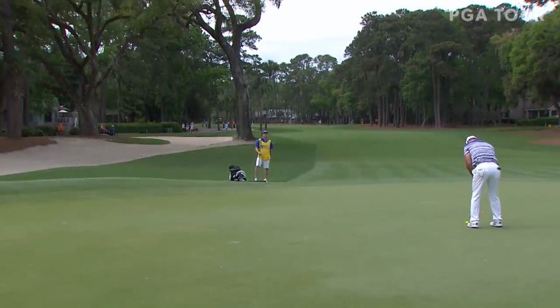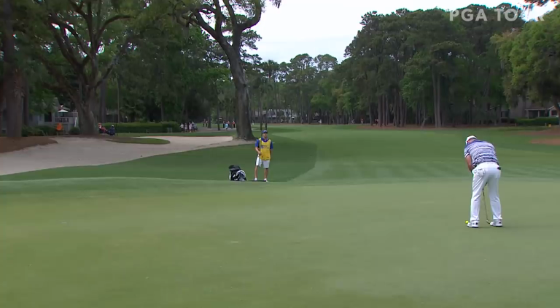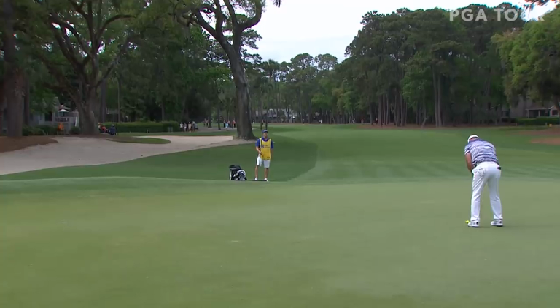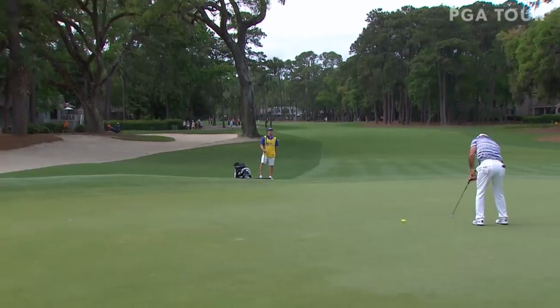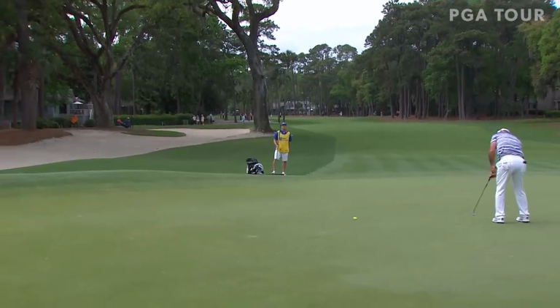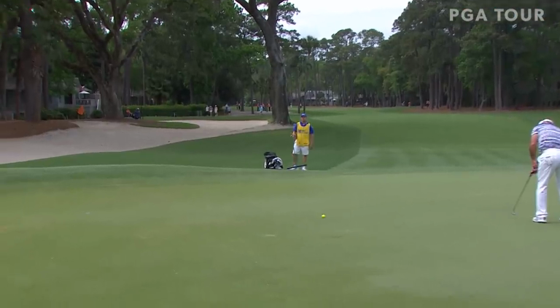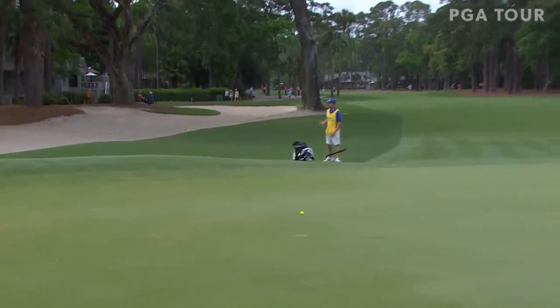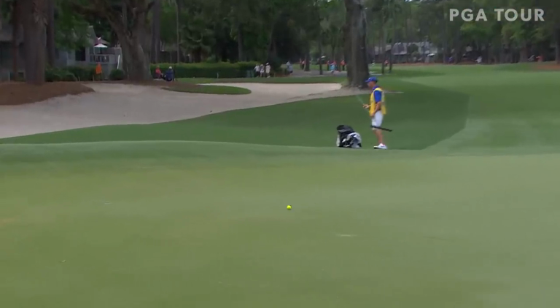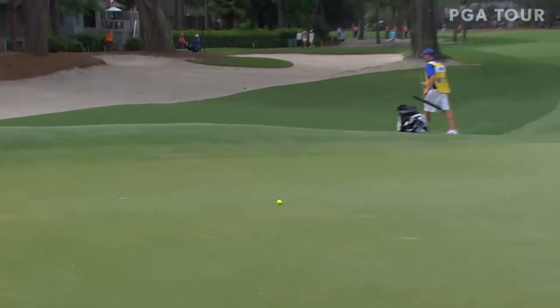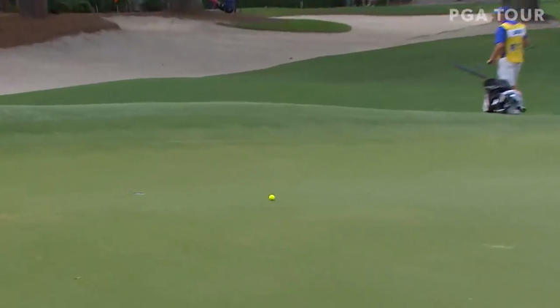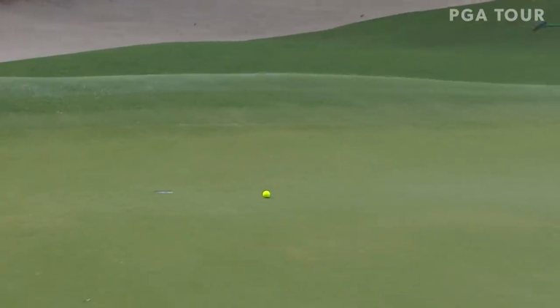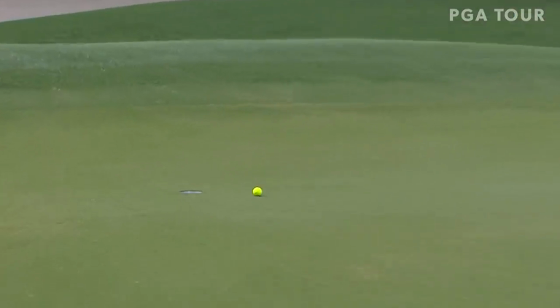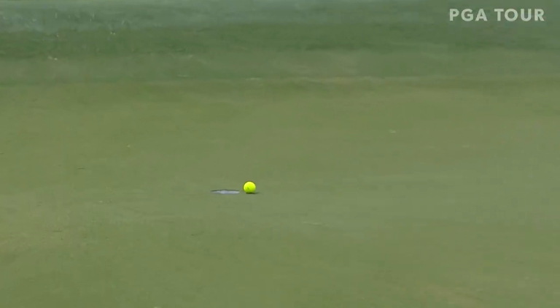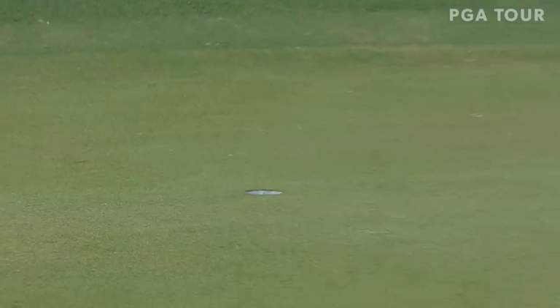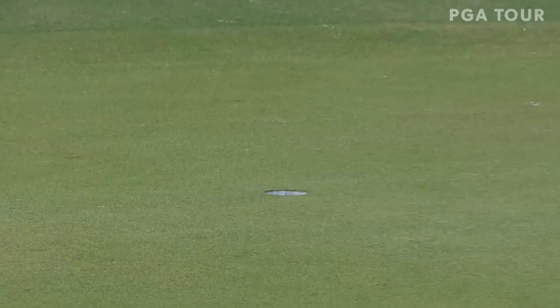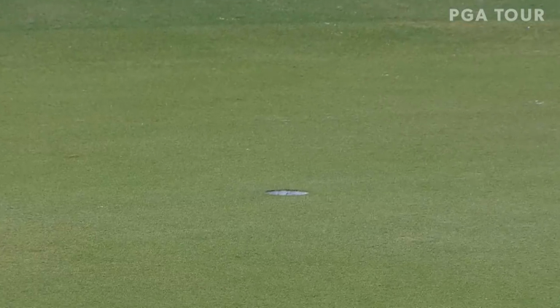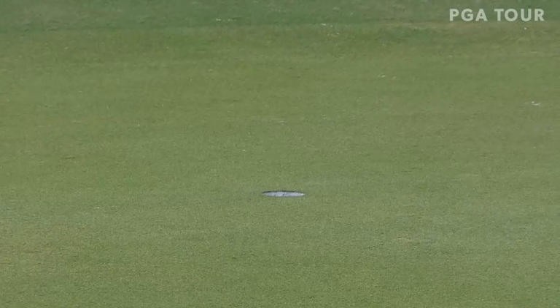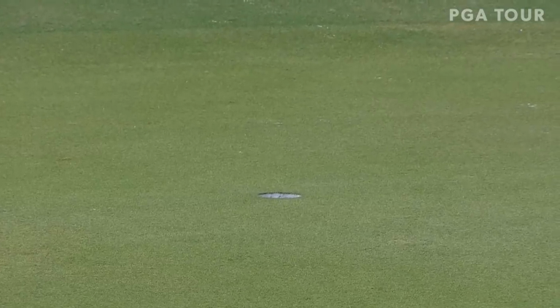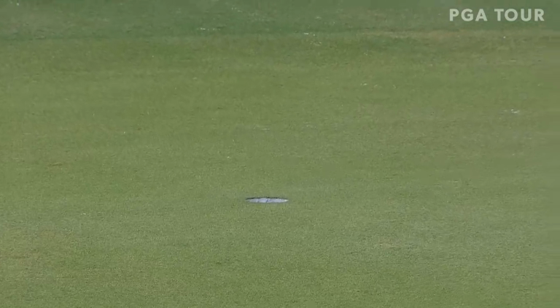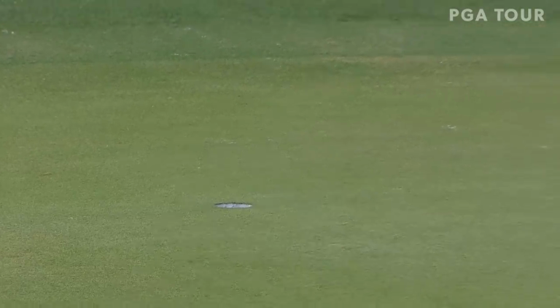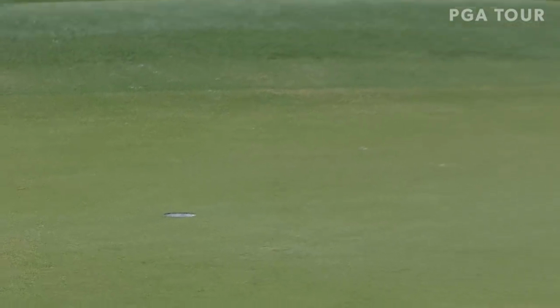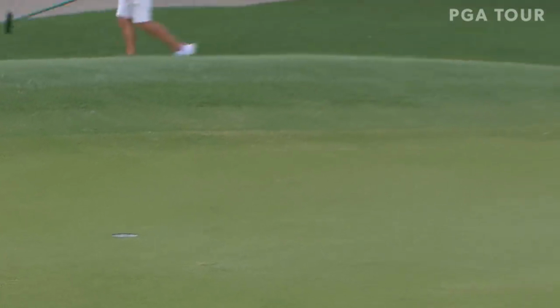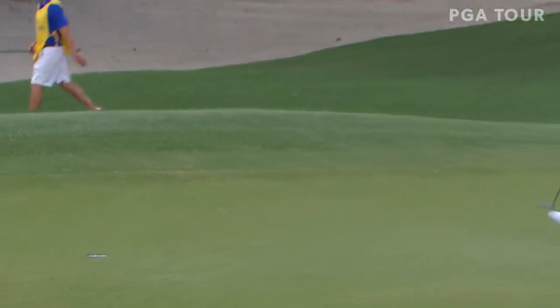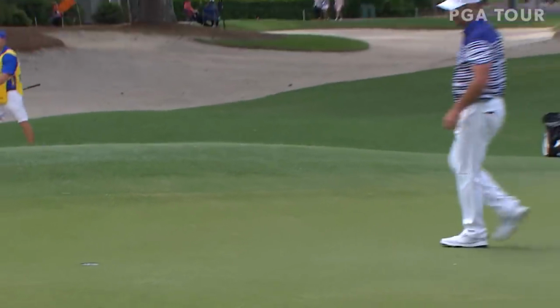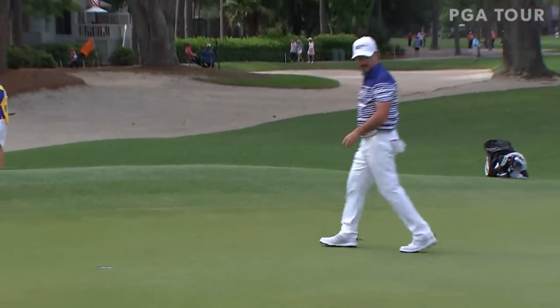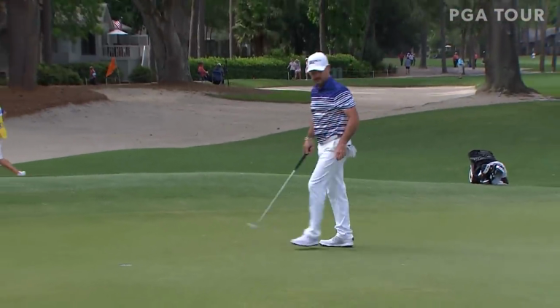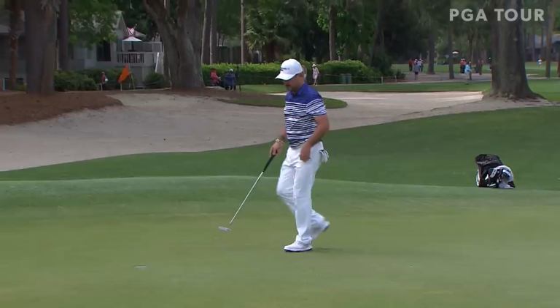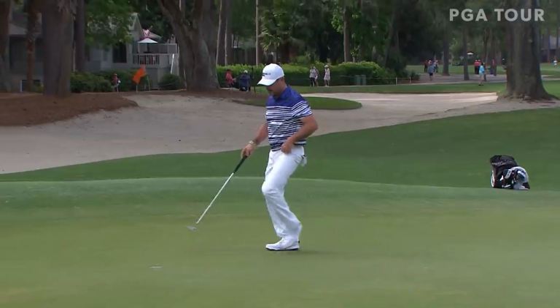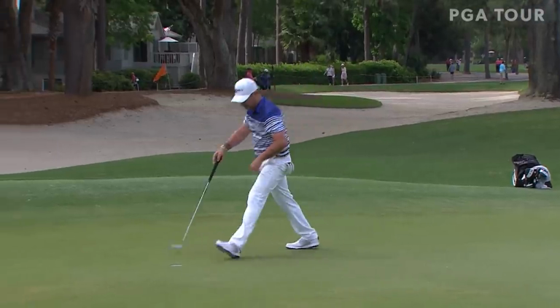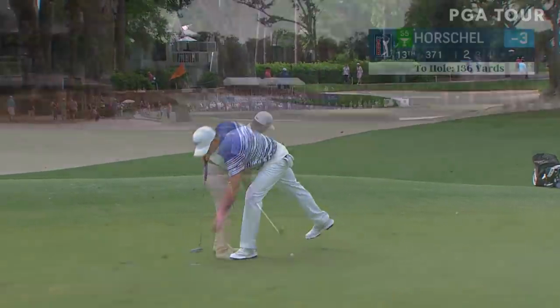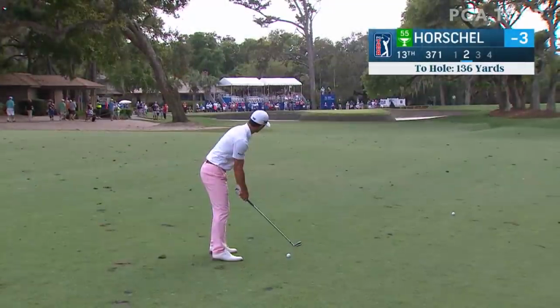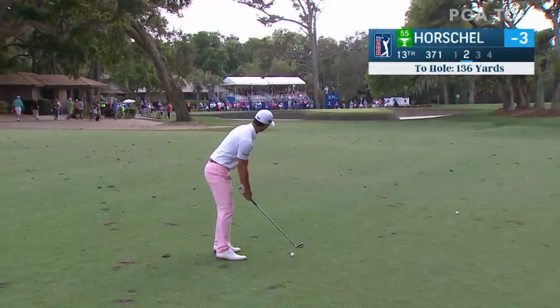Just three par fives at Harbortown — you've got to take advantage of them, as Rory Sabatini did. The Slovakian with an eagle at the second to get to minus four.